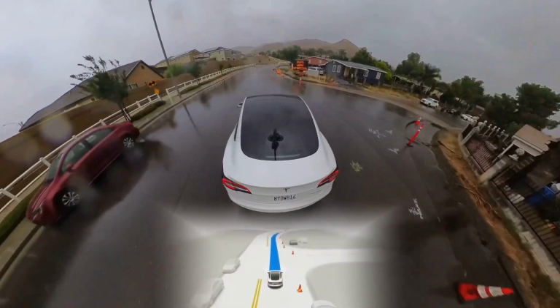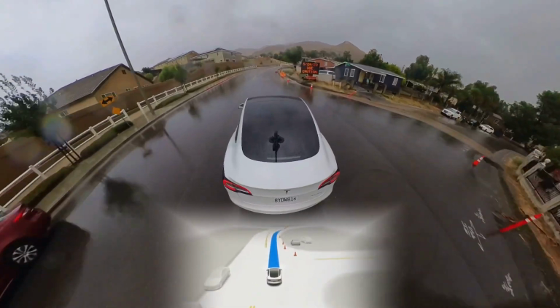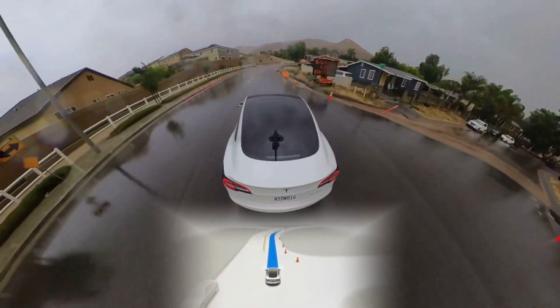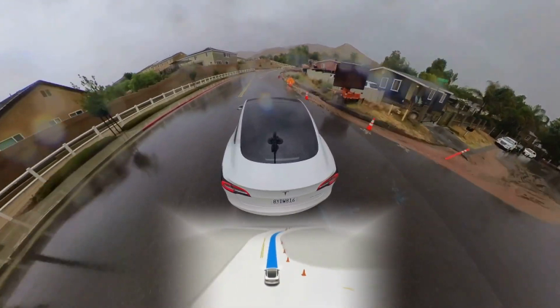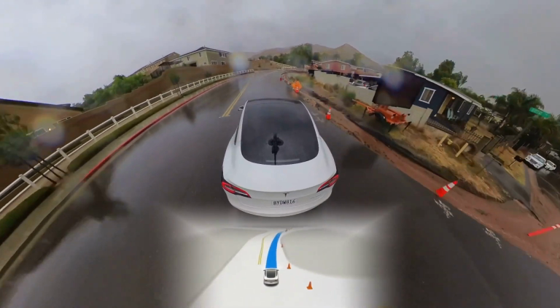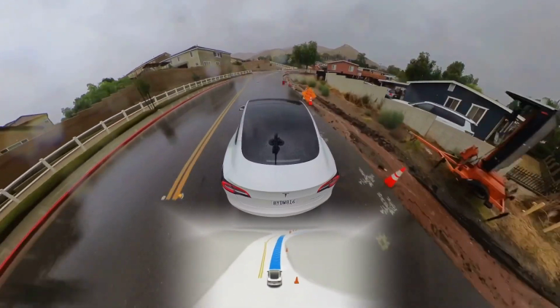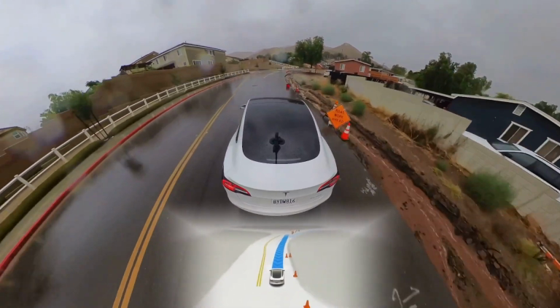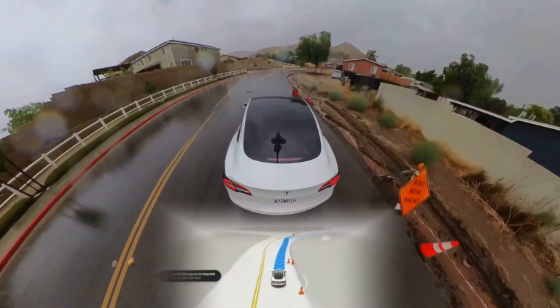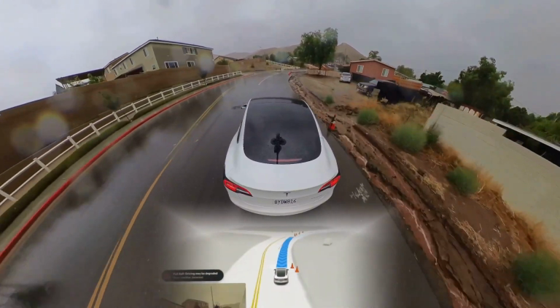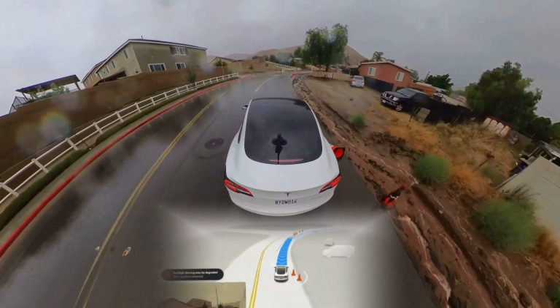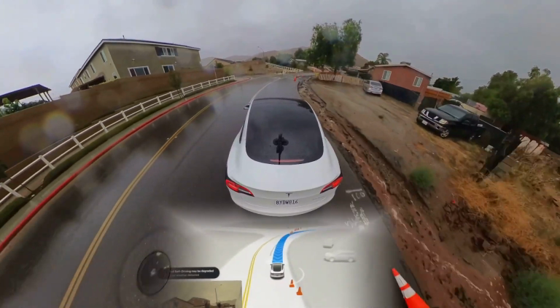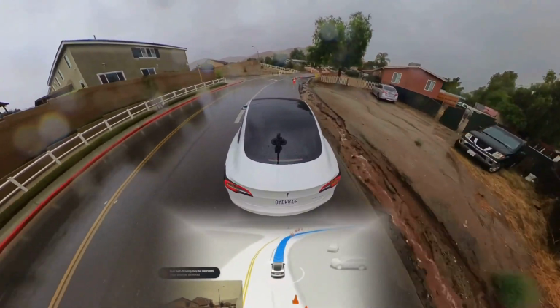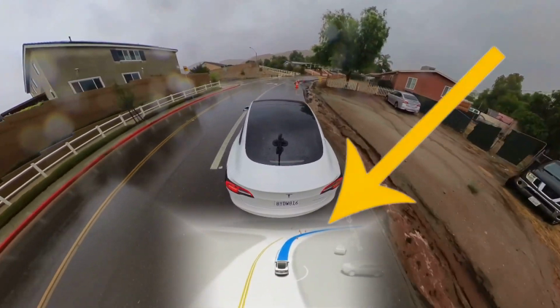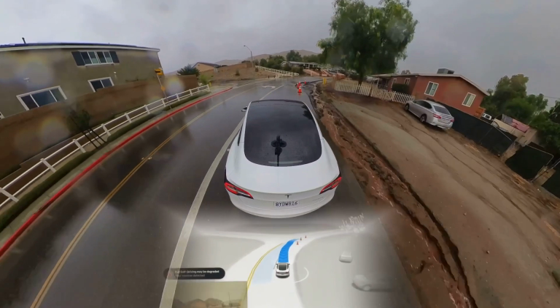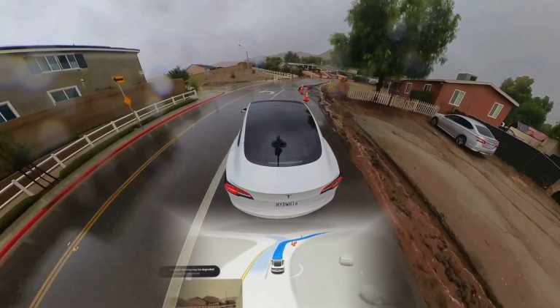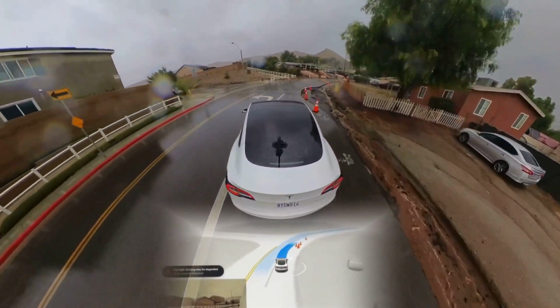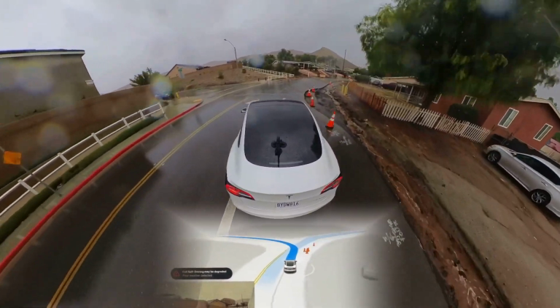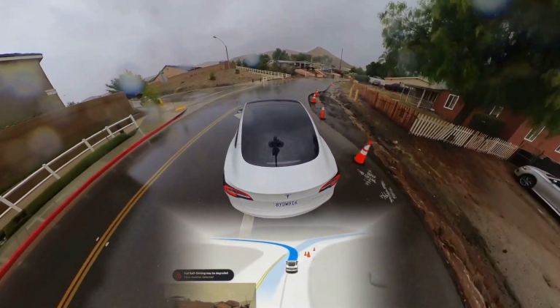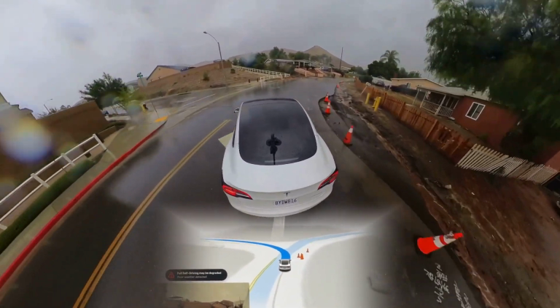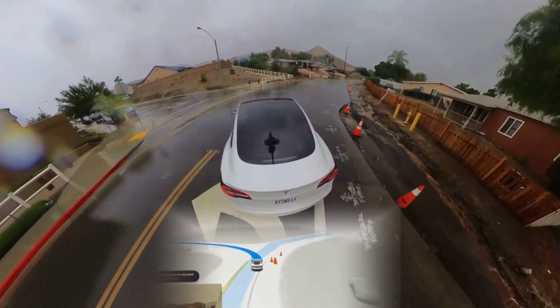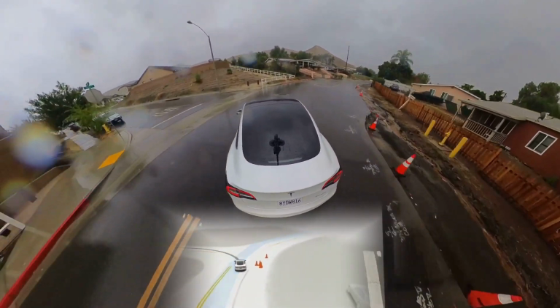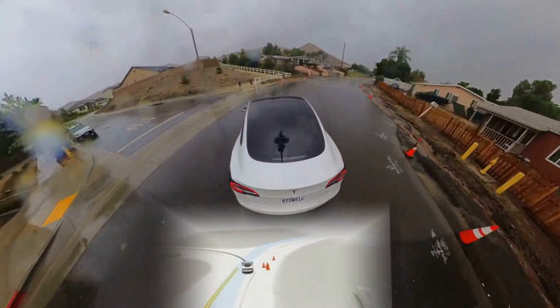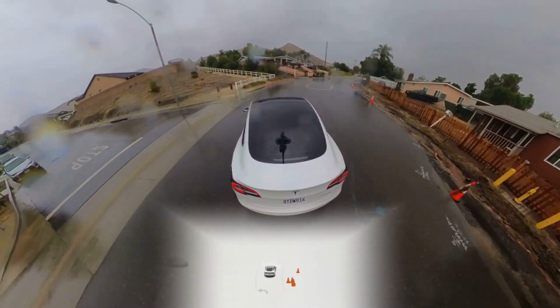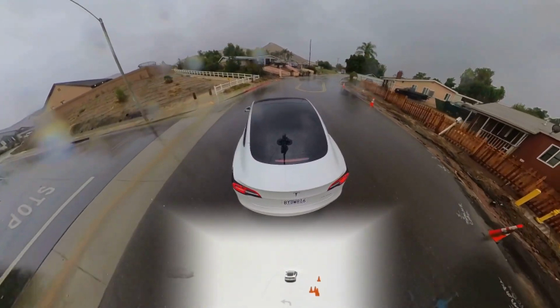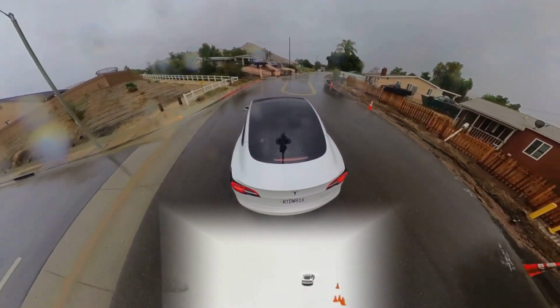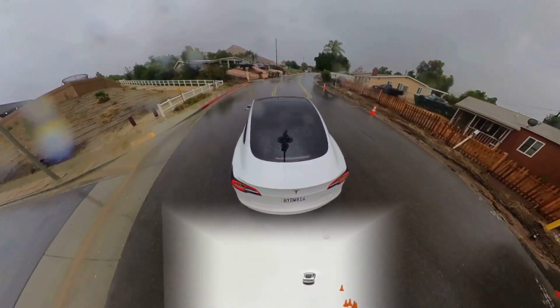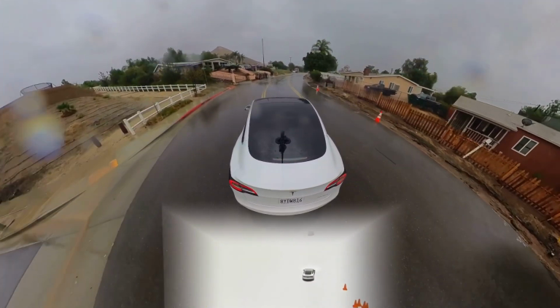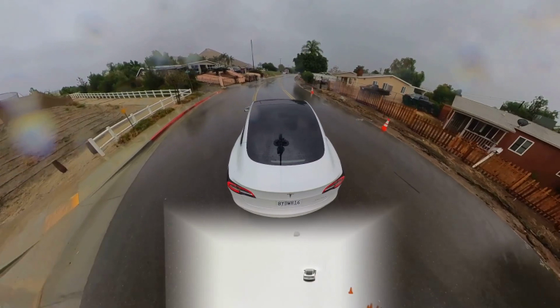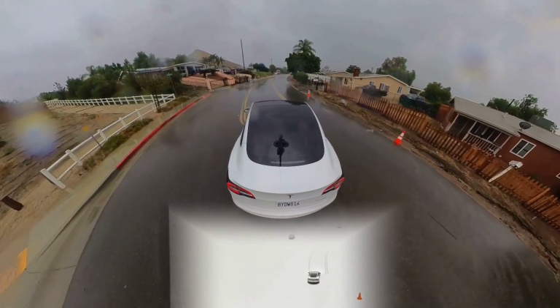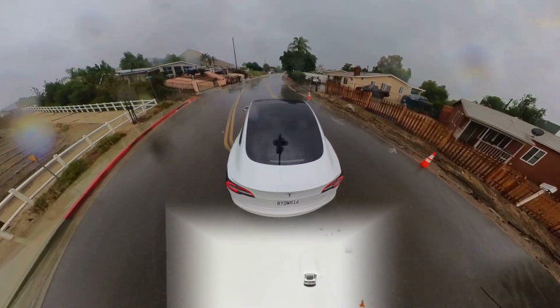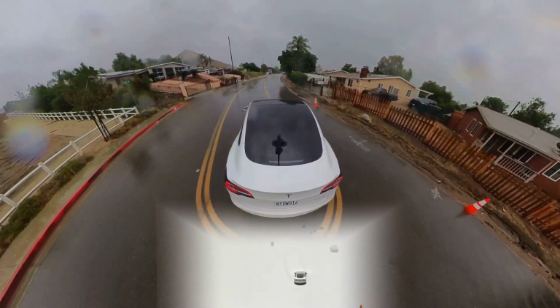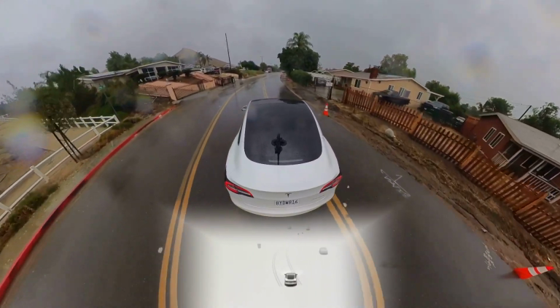Here you'll see once again where FSD gets confused and attempts to go left, so I disengage and continue right. Previously, FSD would recognize it could go right — not this time.